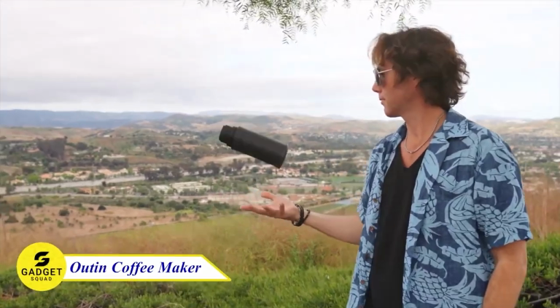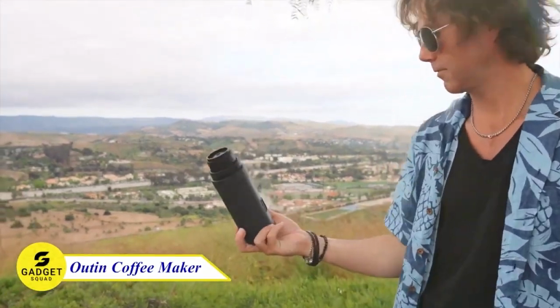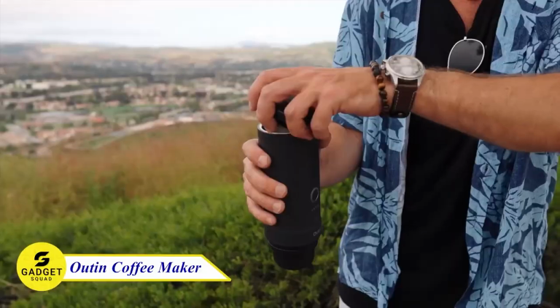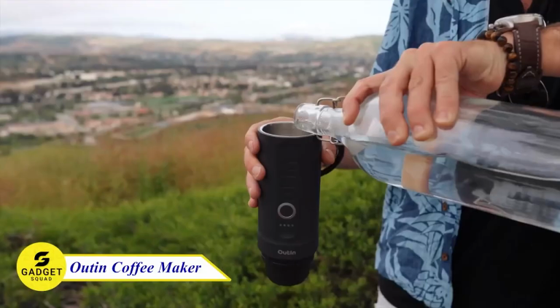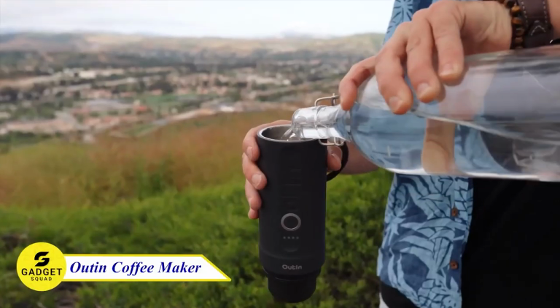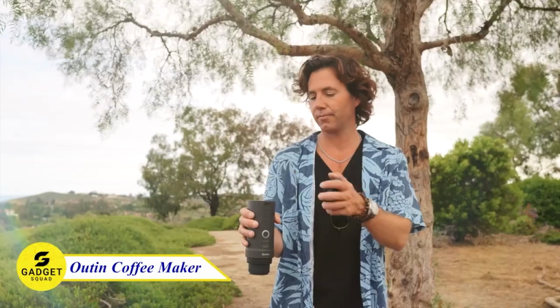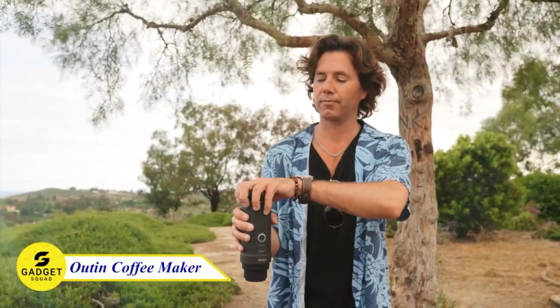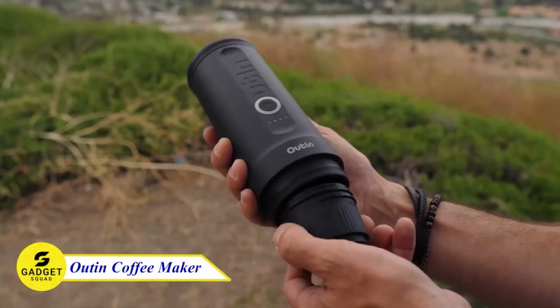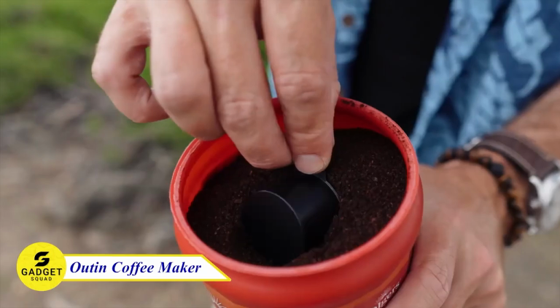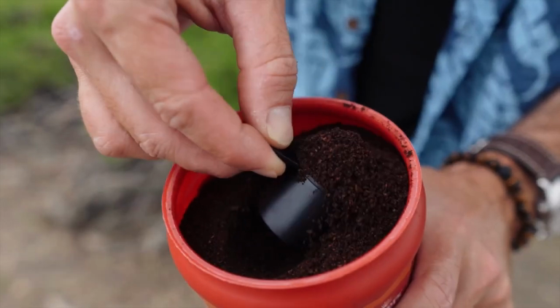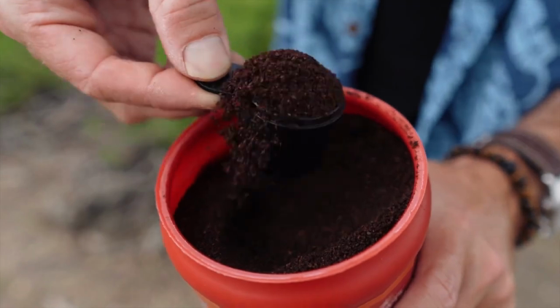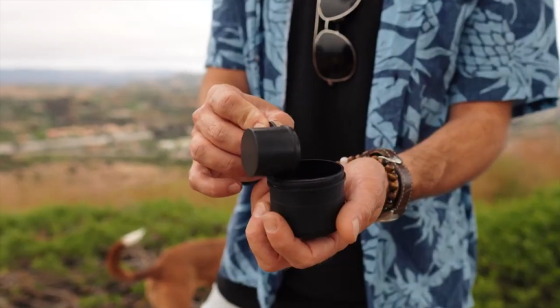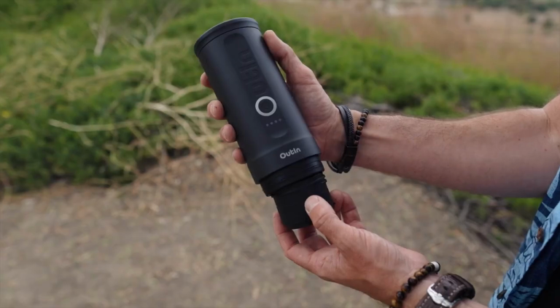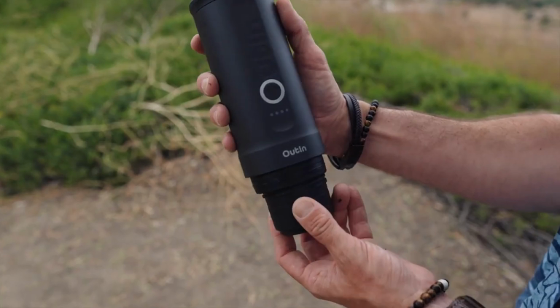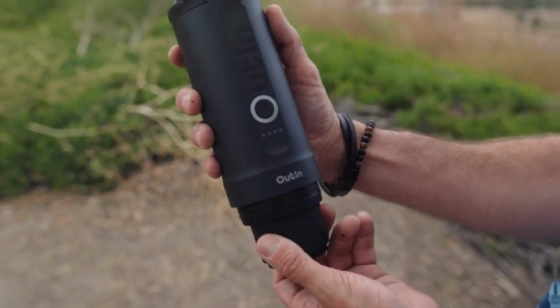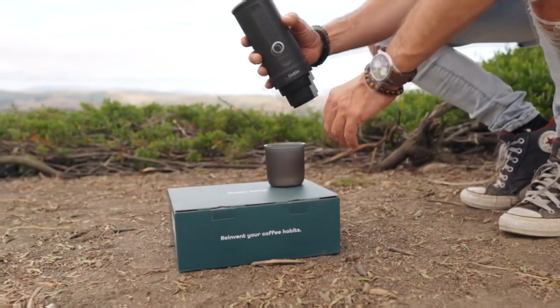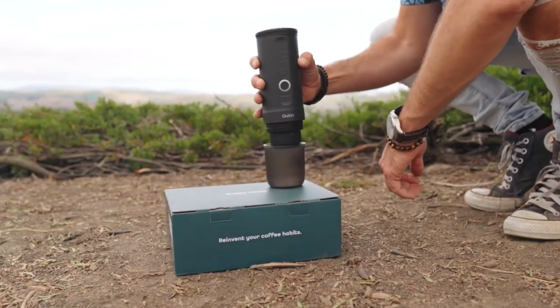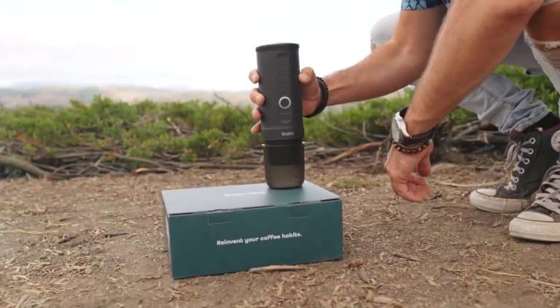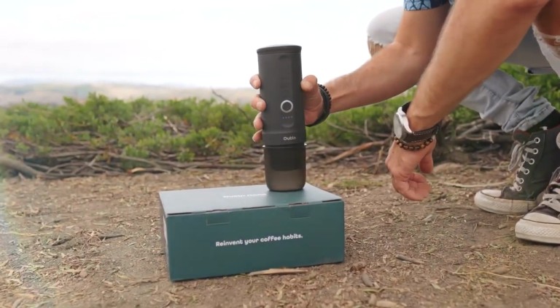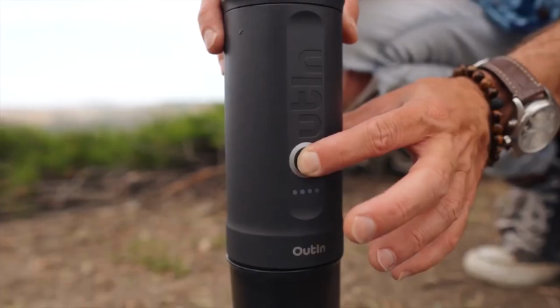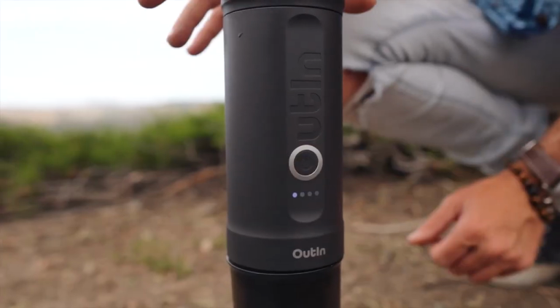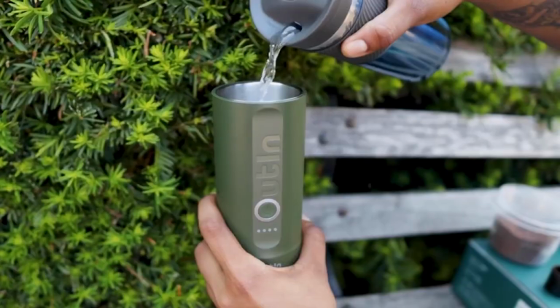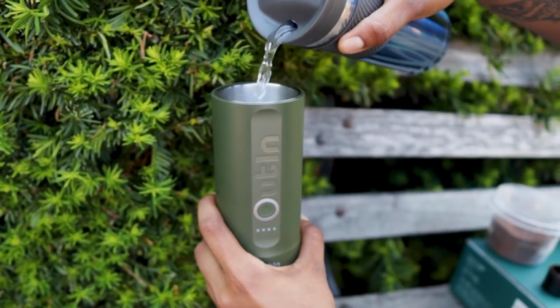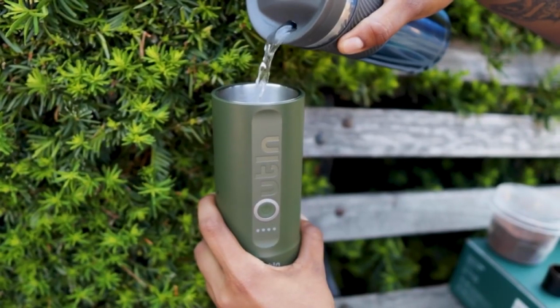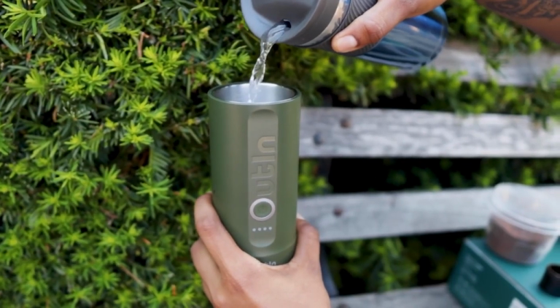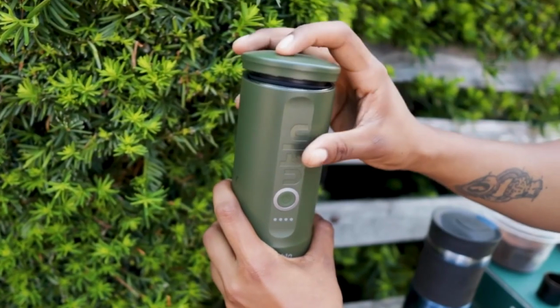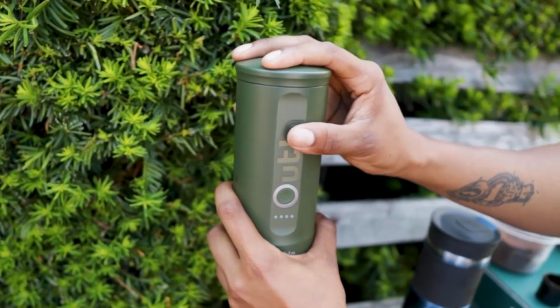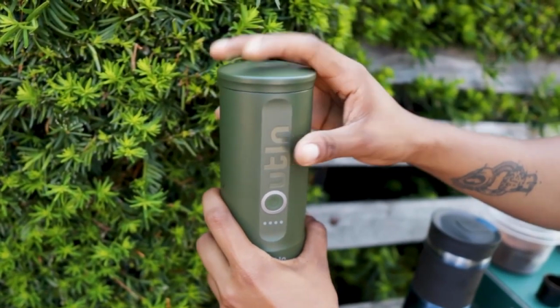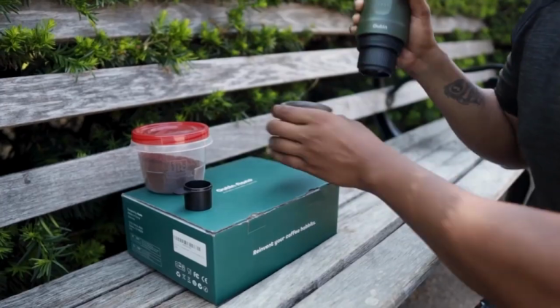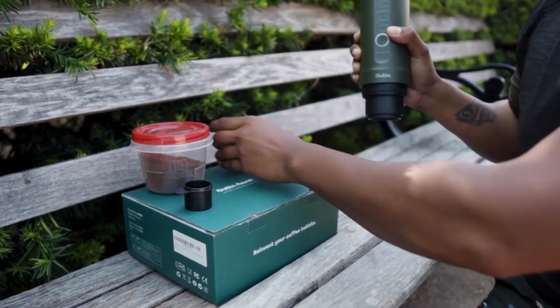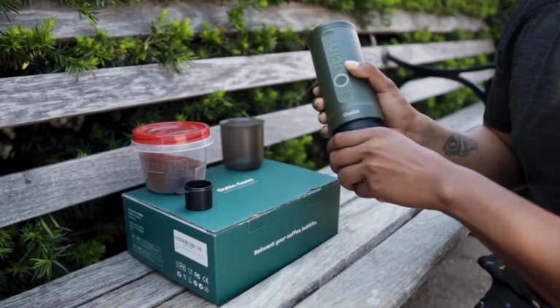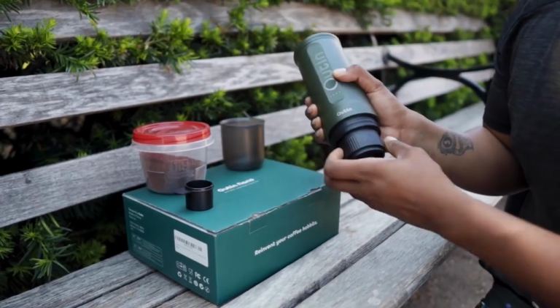Meet the O-Tin Coffee Maker. Imagine enjoying your favorite cup of espresso hassle-free, wherever you are. This tiny powerhouse is designed for convenience and performance. Just one press, and it heats water and brews automatically. No more holding.